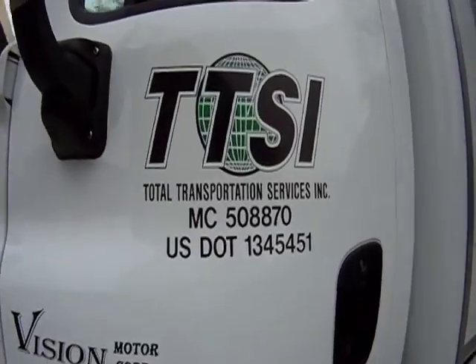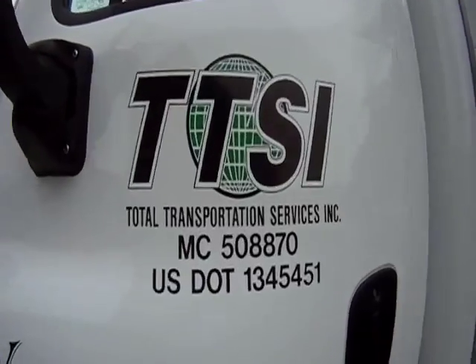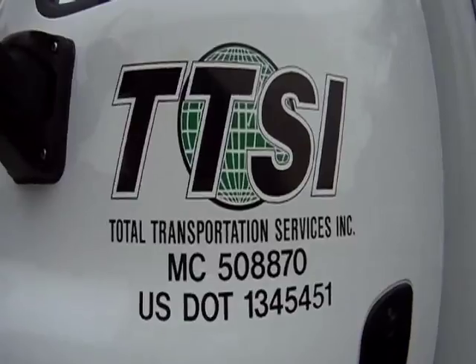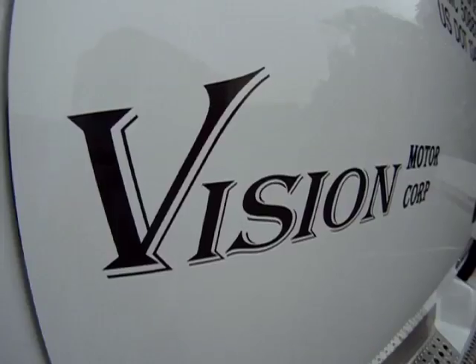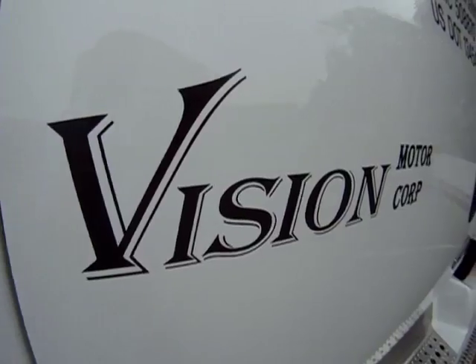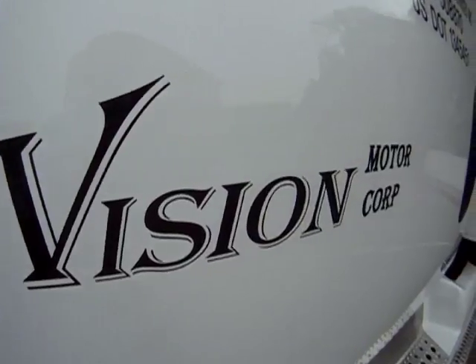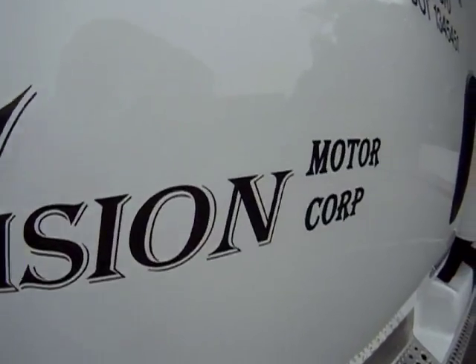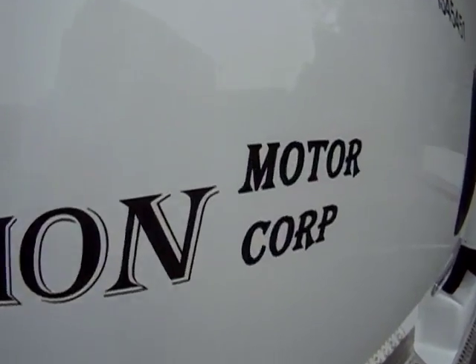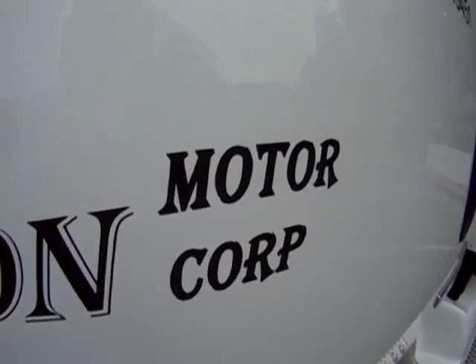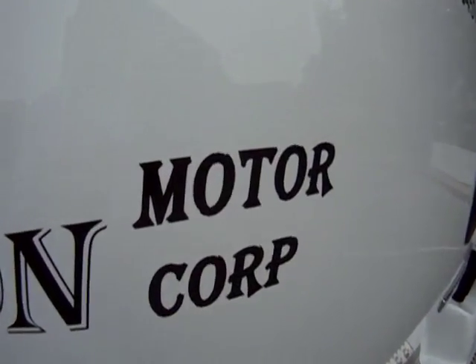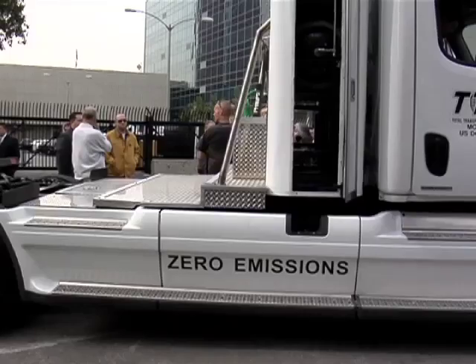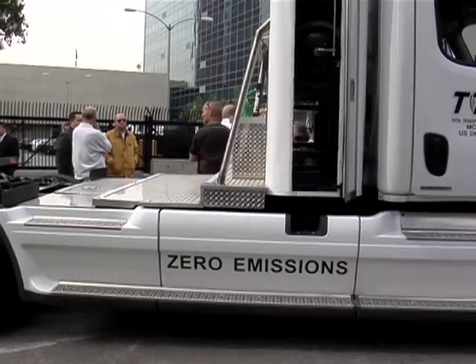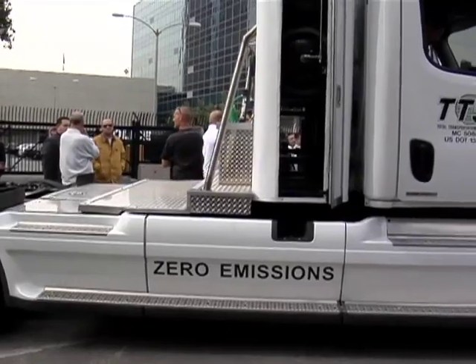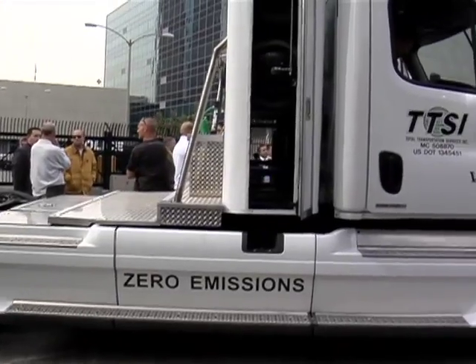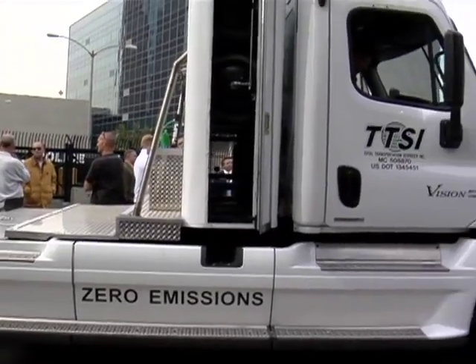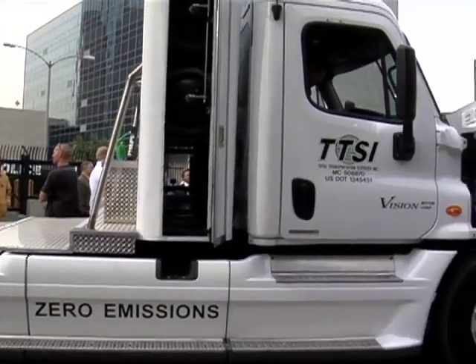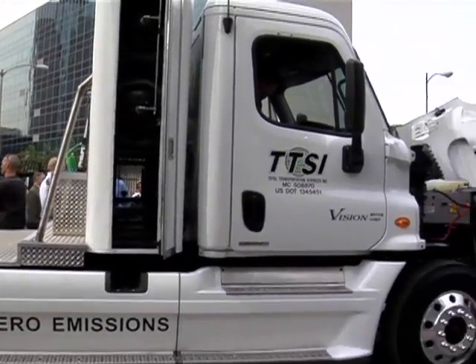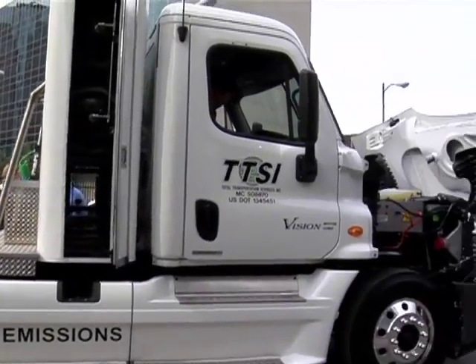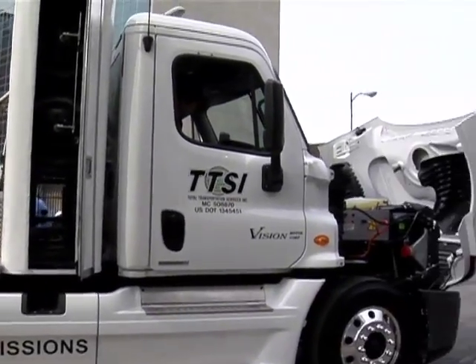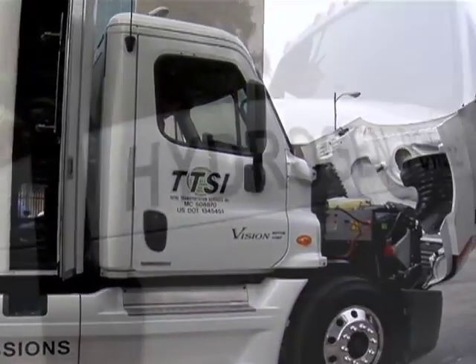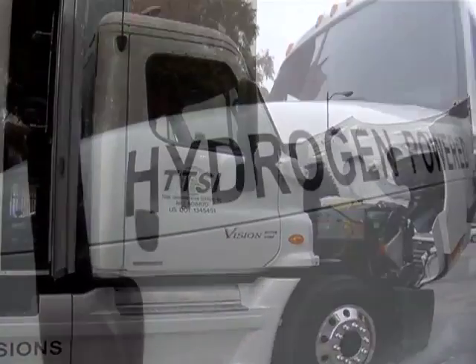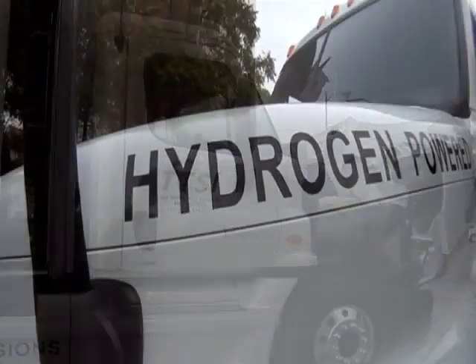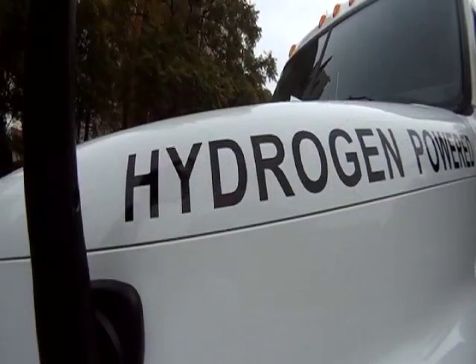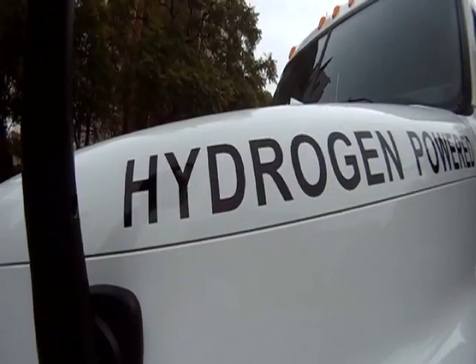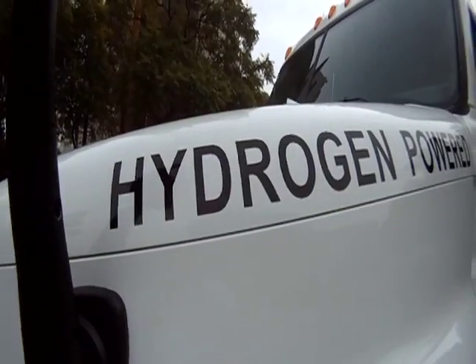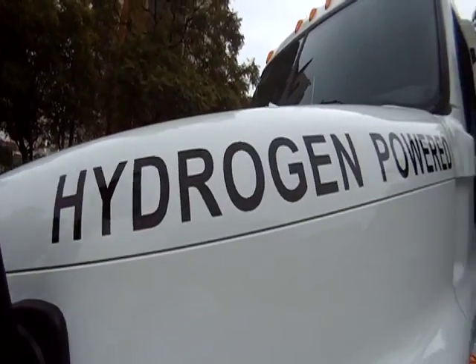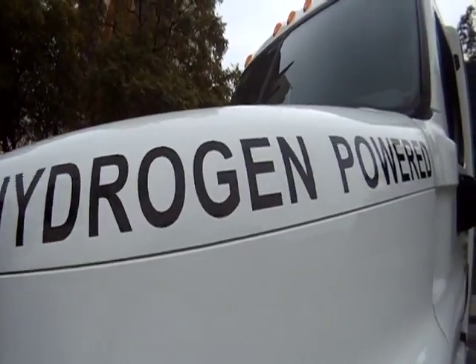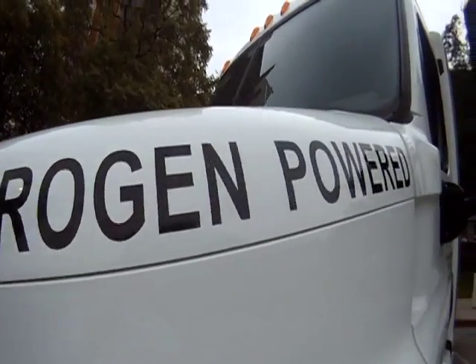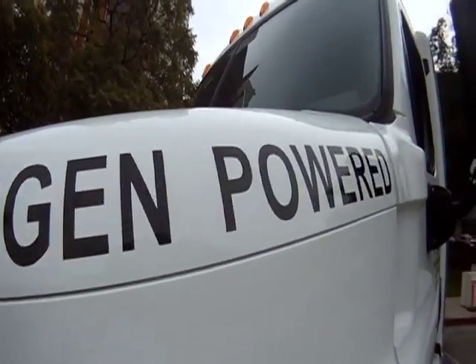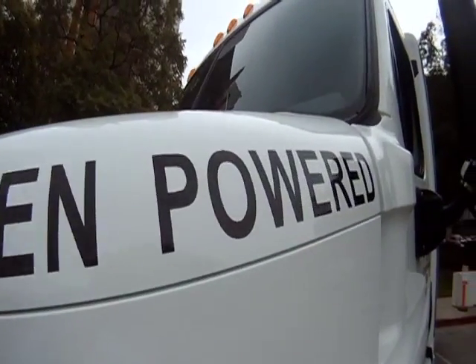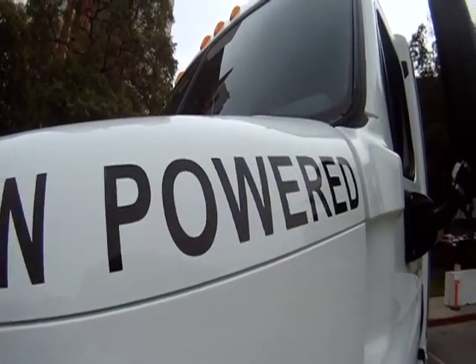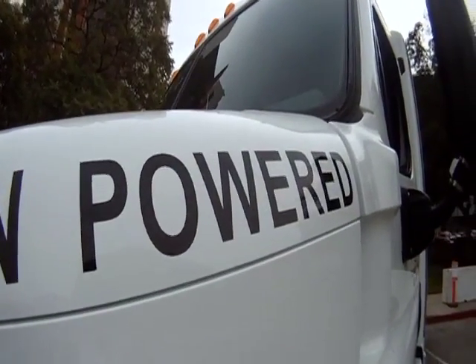TTSI and Vision Motor Corp have officially deployed the Toronto, the world's first plug-in electric hydrogen fuel cell truck, into service at the Port of Long Beach.